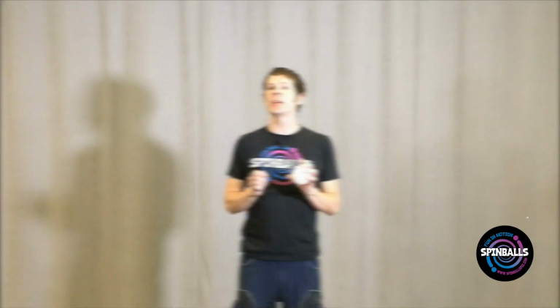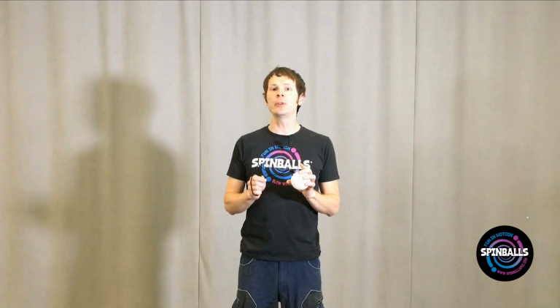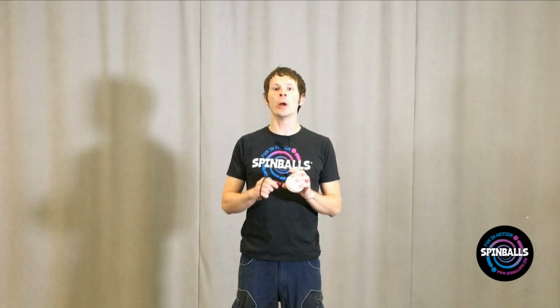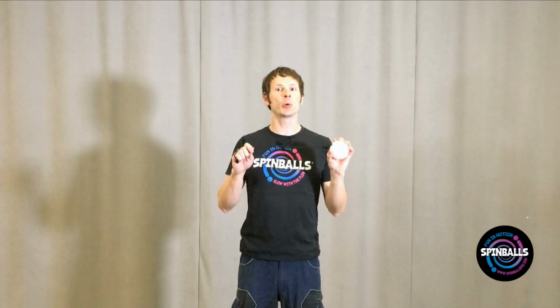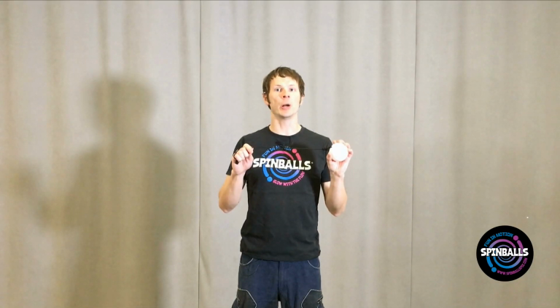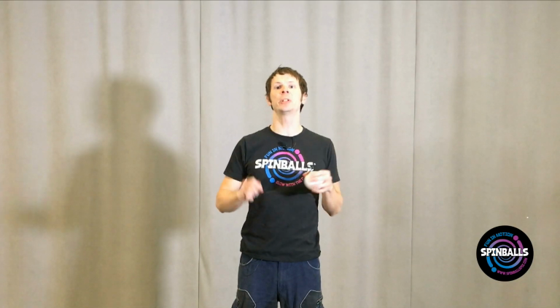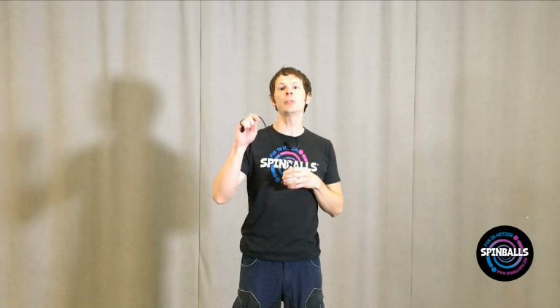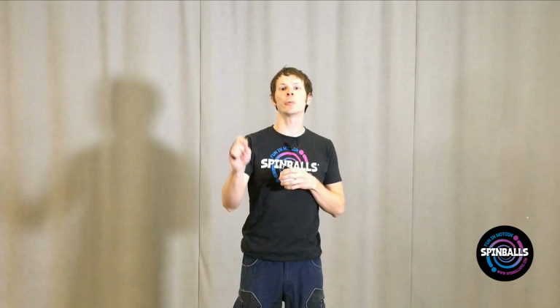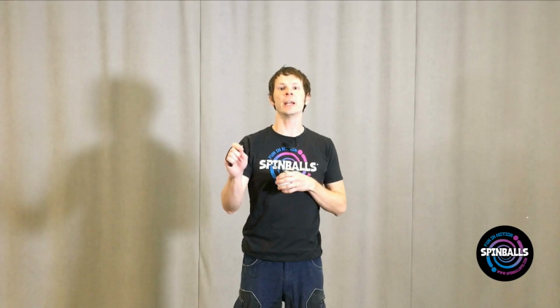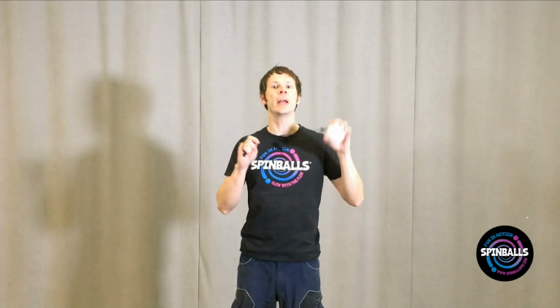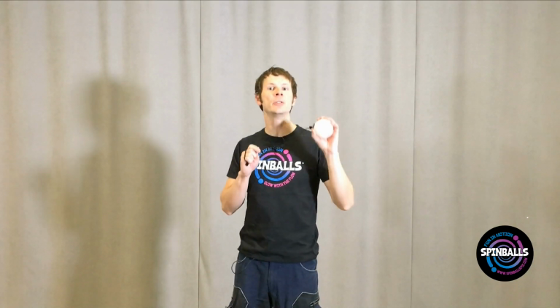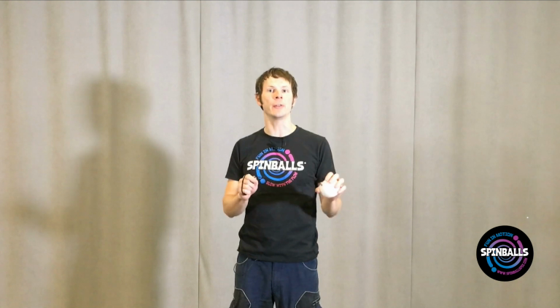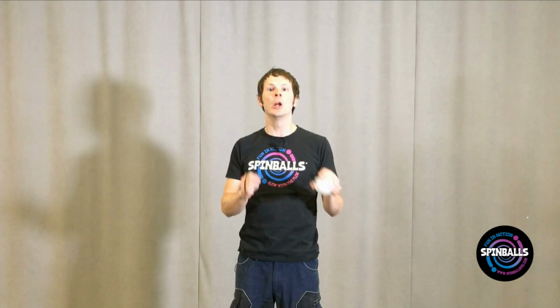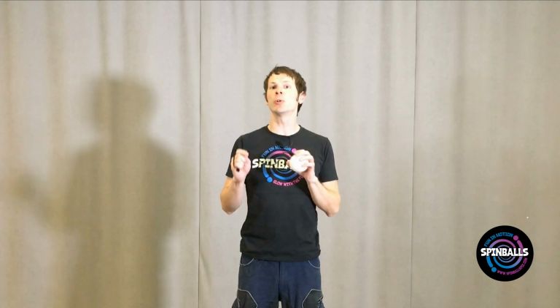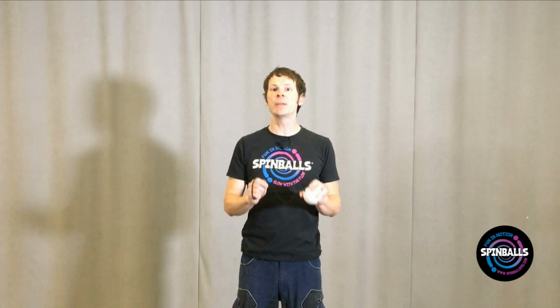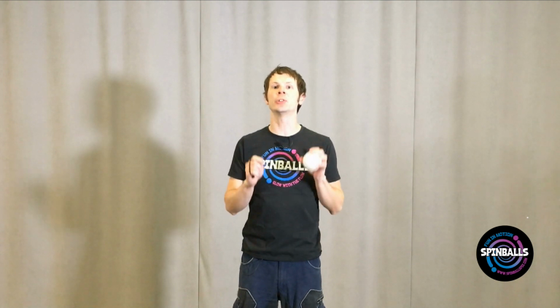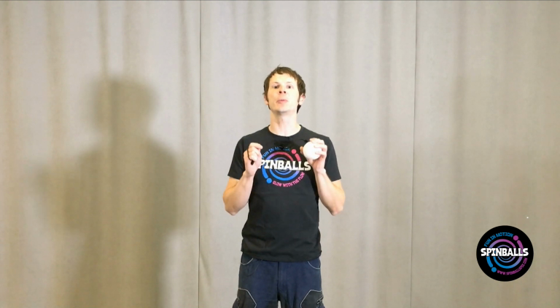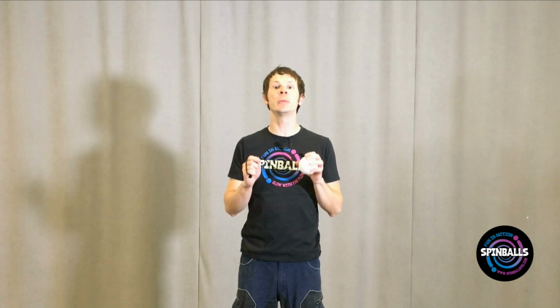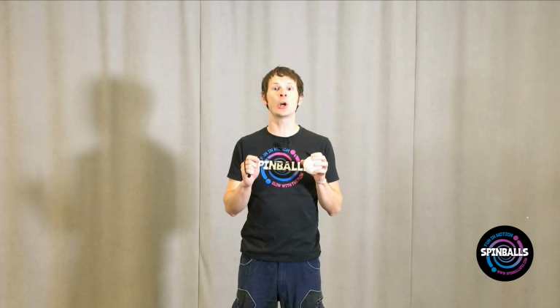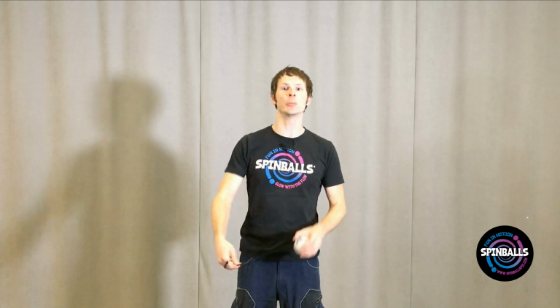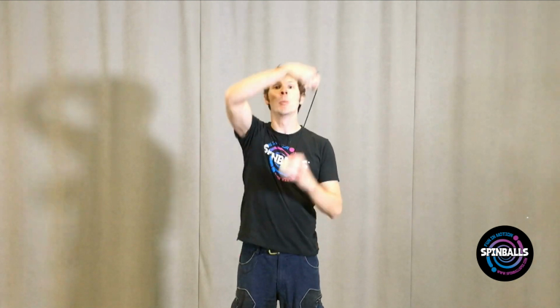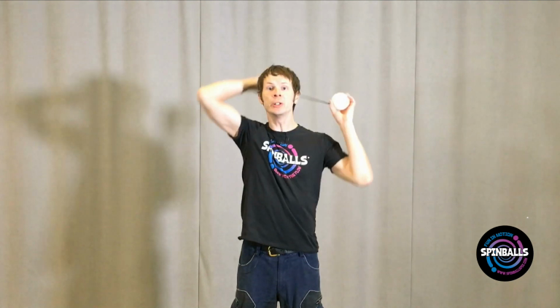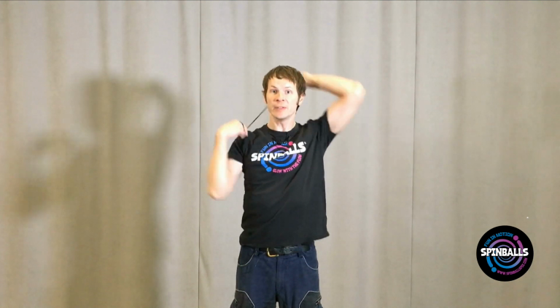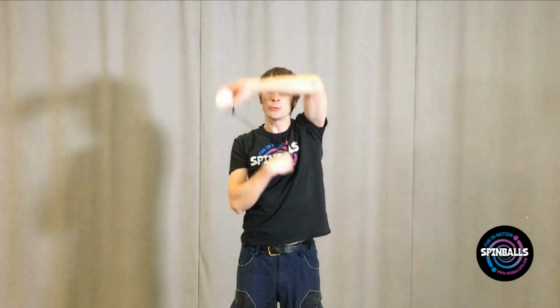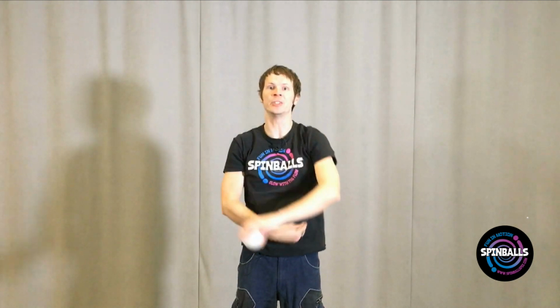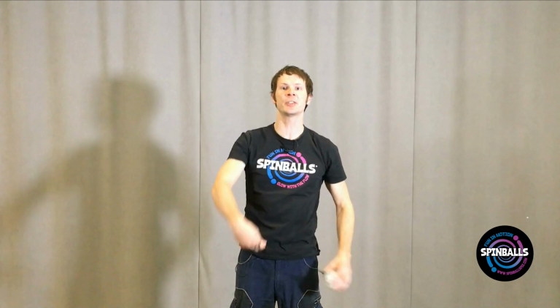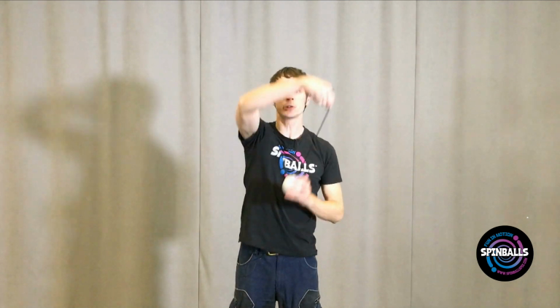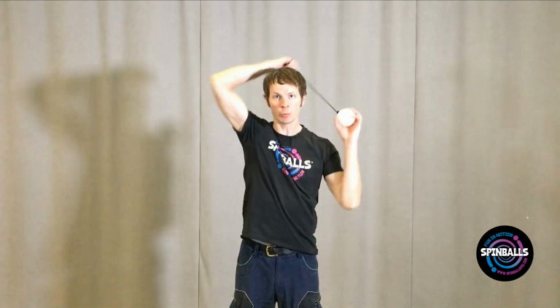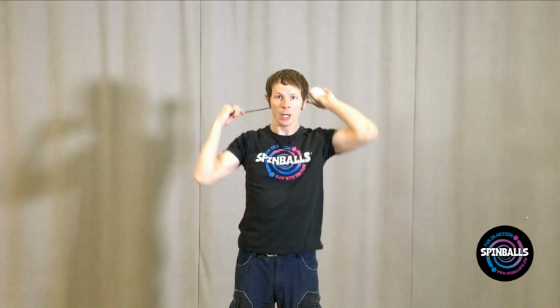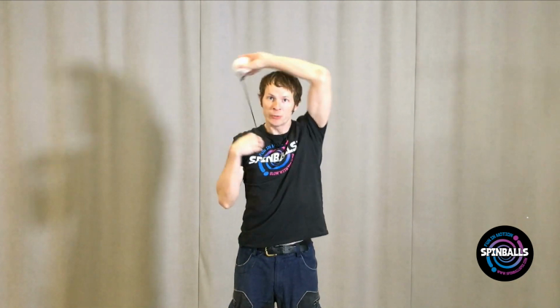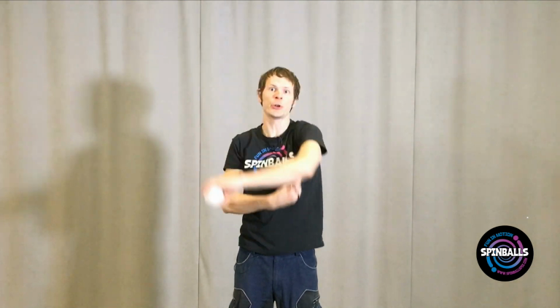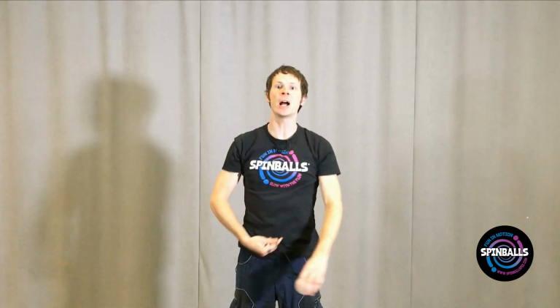Now take one of your poi and shorten it up, holding the handle with your right hand and the head in your left. Perform the same motion and let the poi become a tow rope, pulling your left hand through the exact same motion as your right, but a foot or so behind.